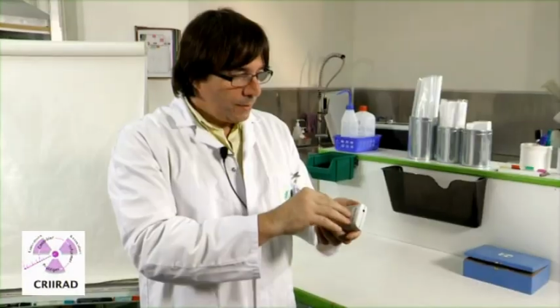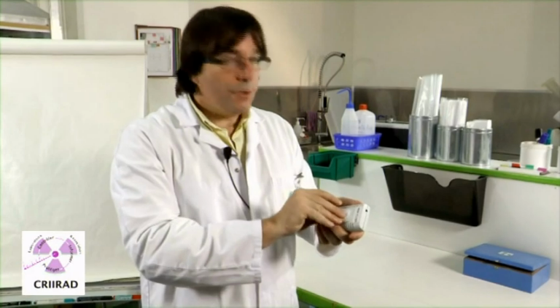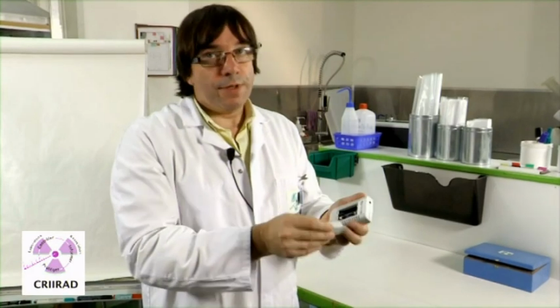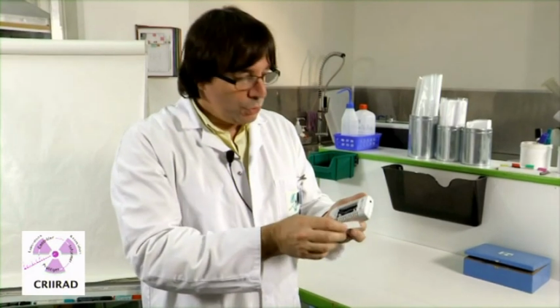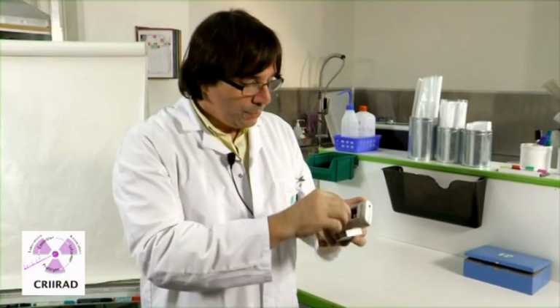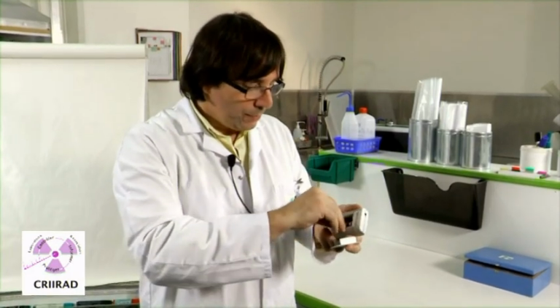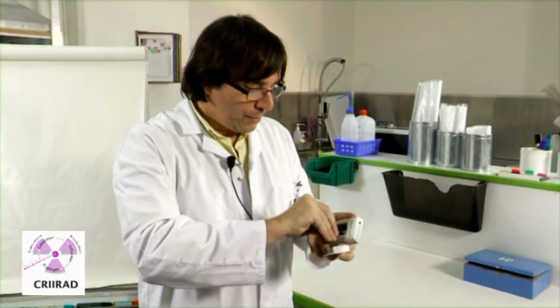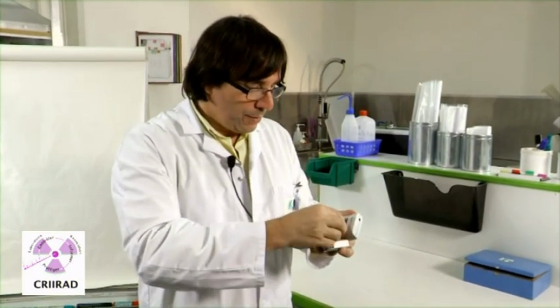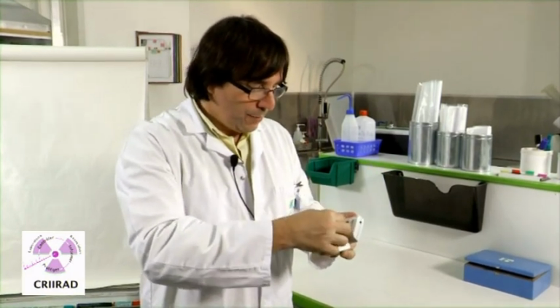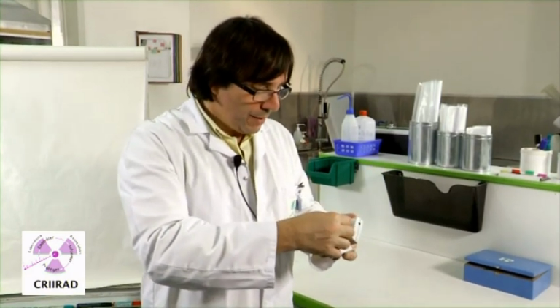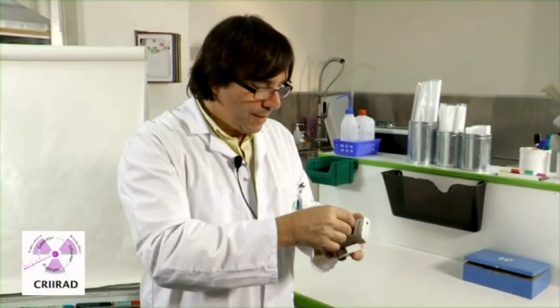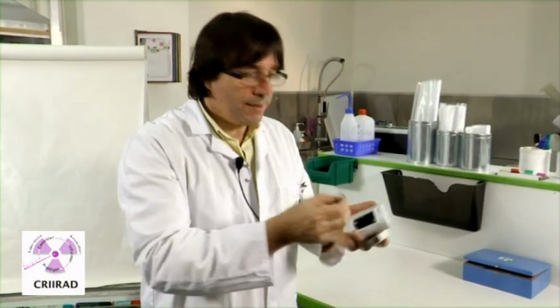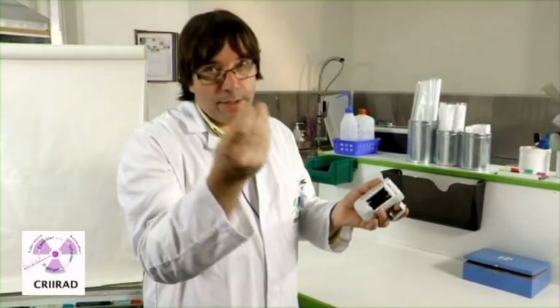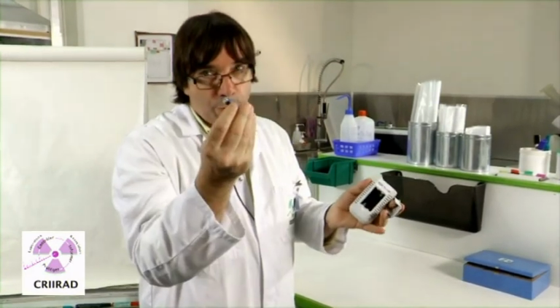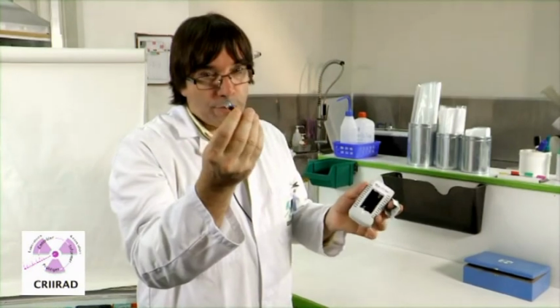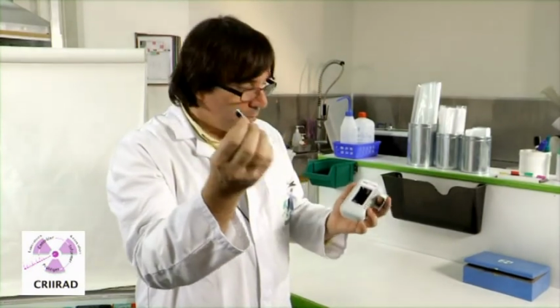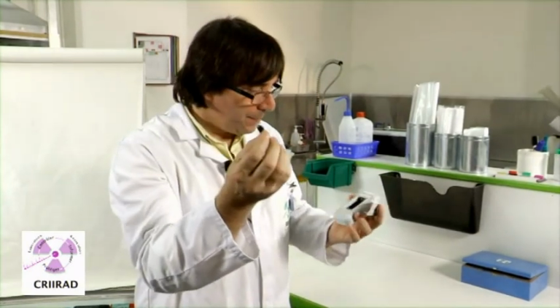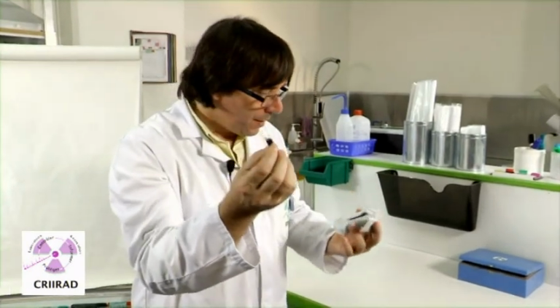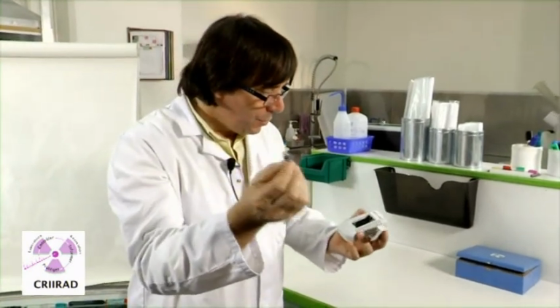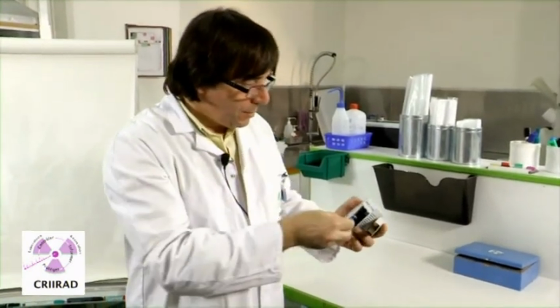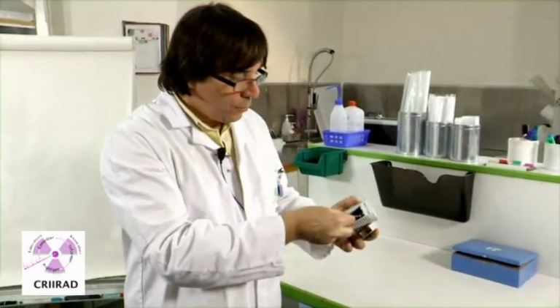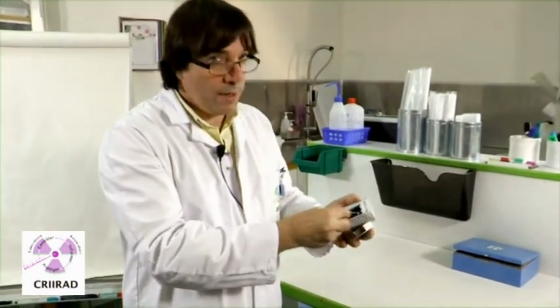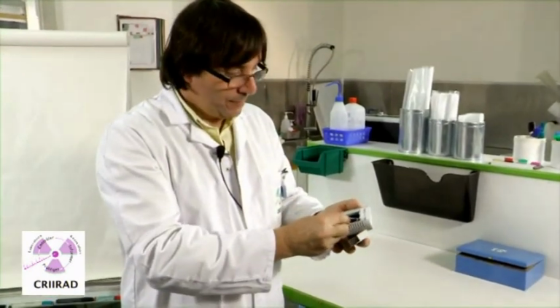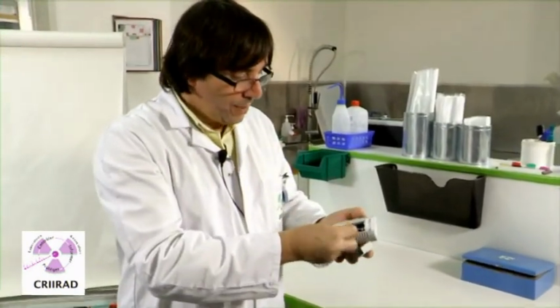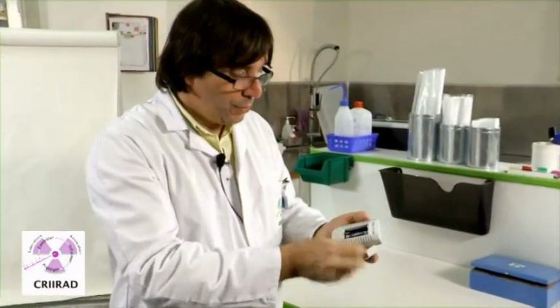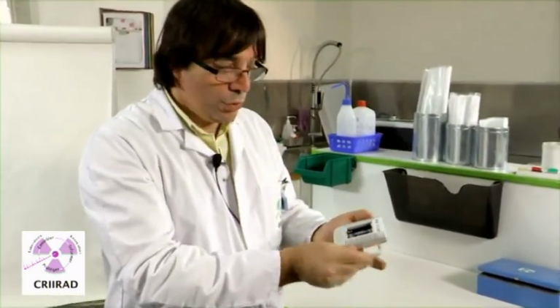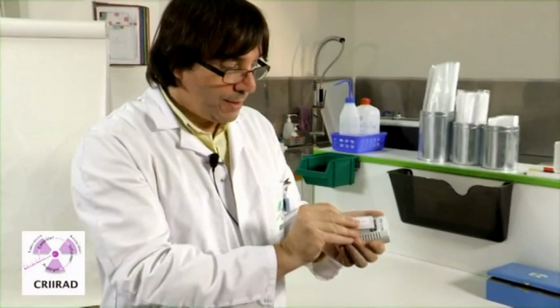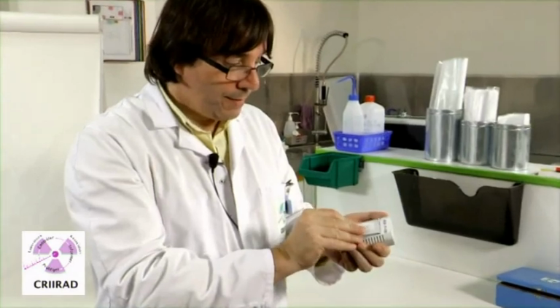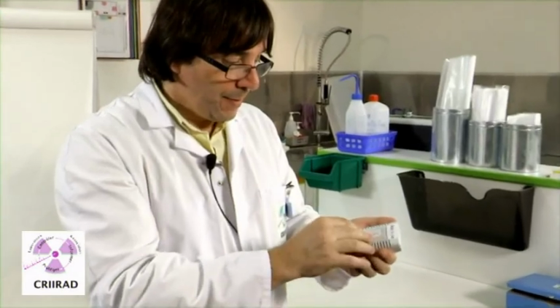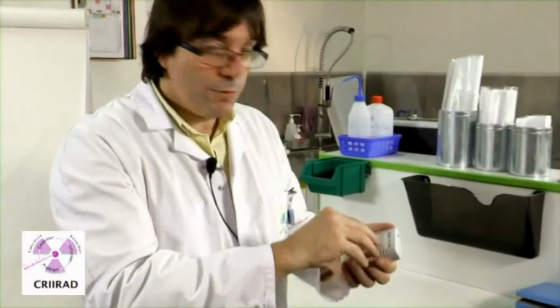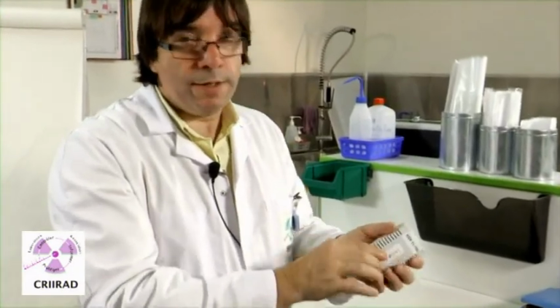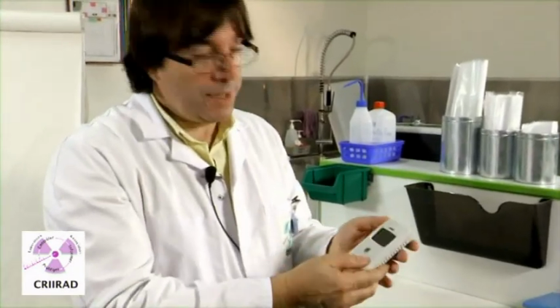The first thing to do for preparing your Radex is to put a battery. You need only one — you can put two batteries, but one is okay.